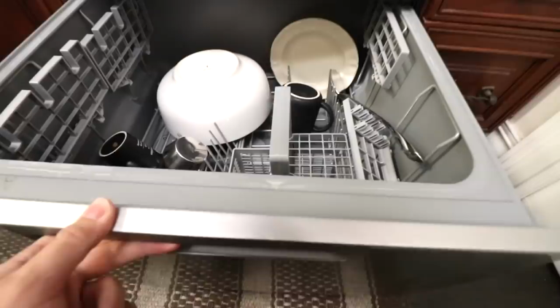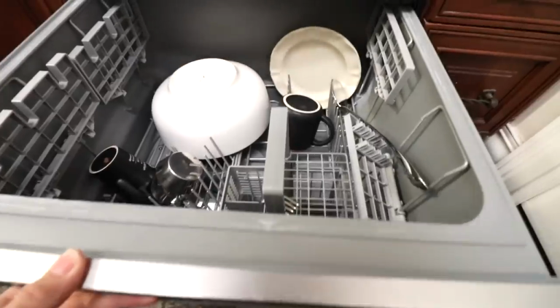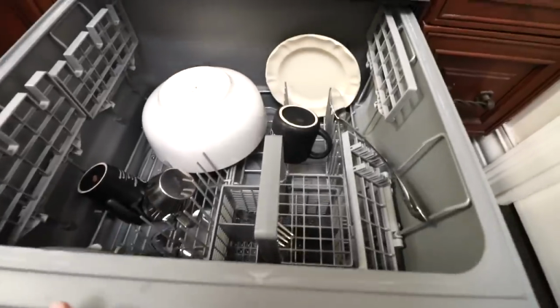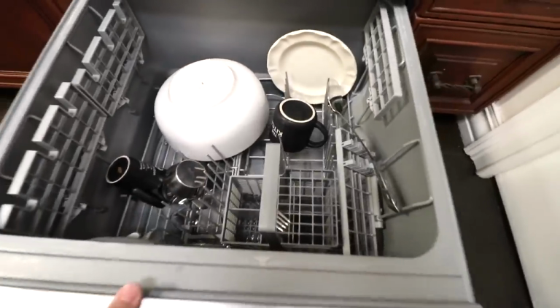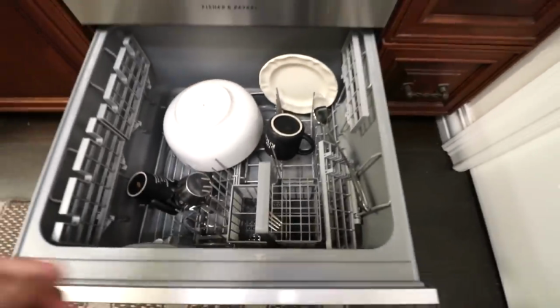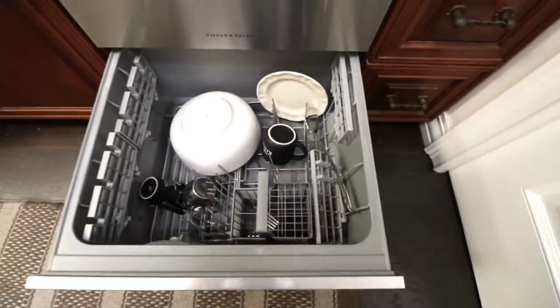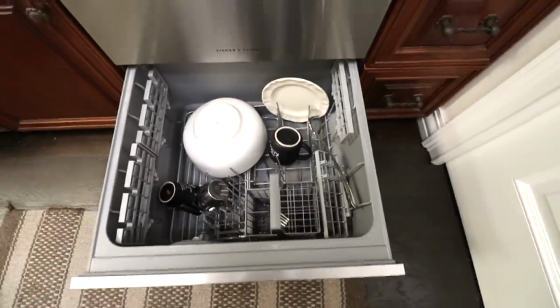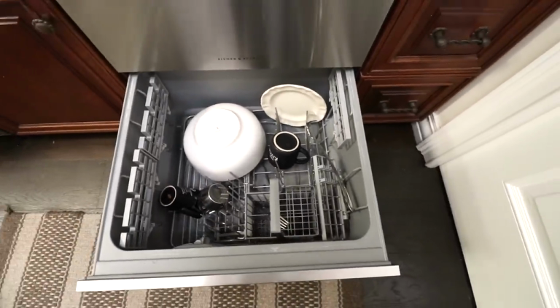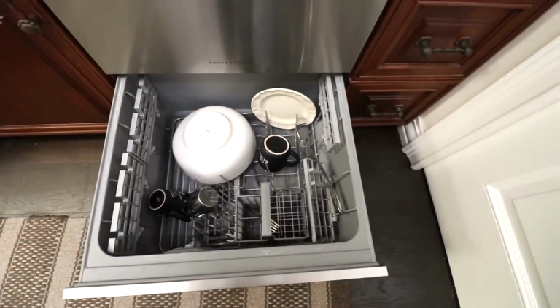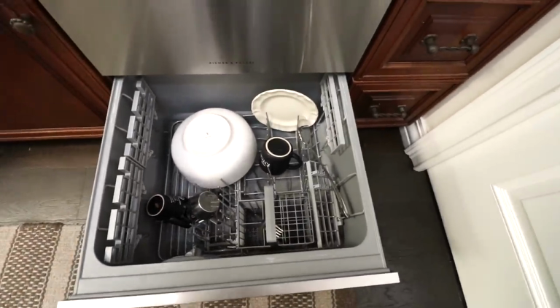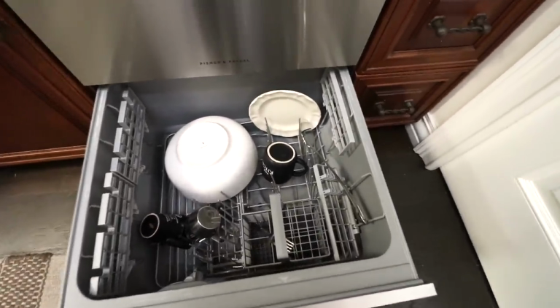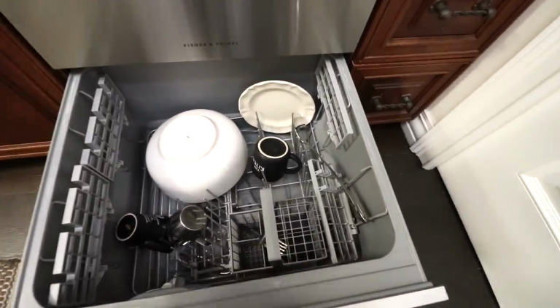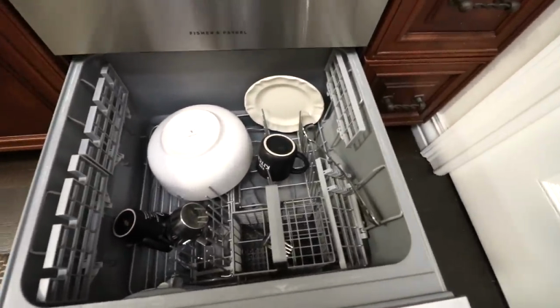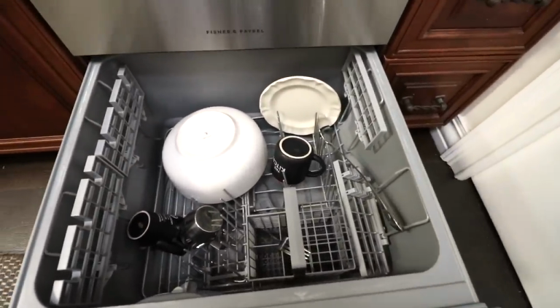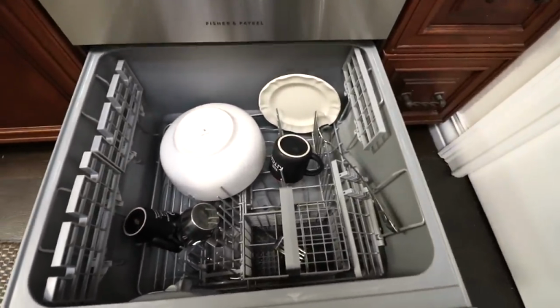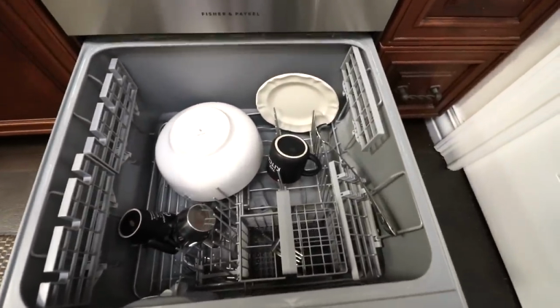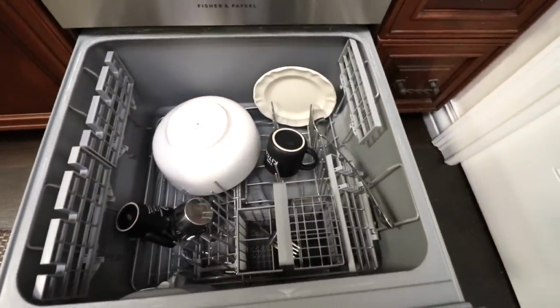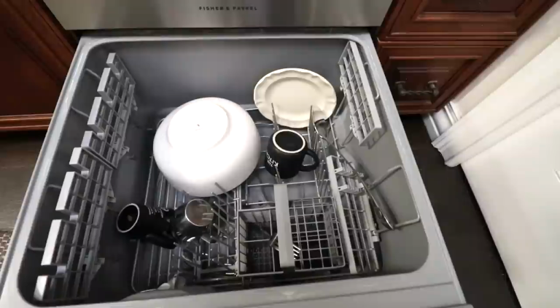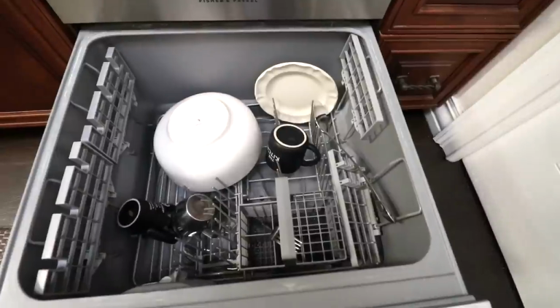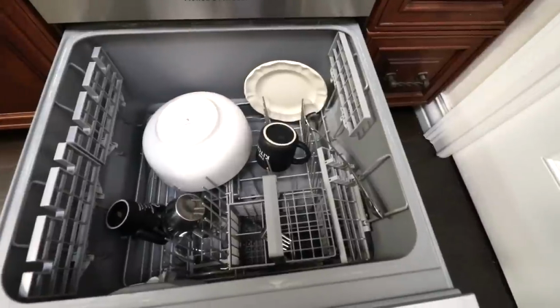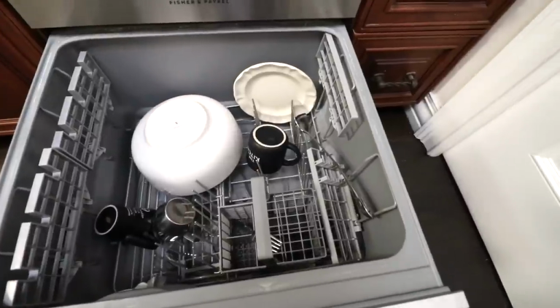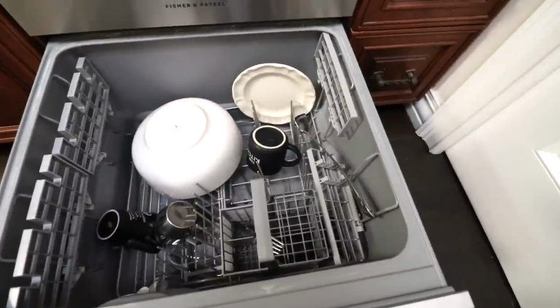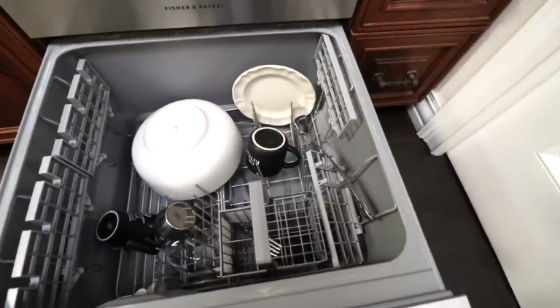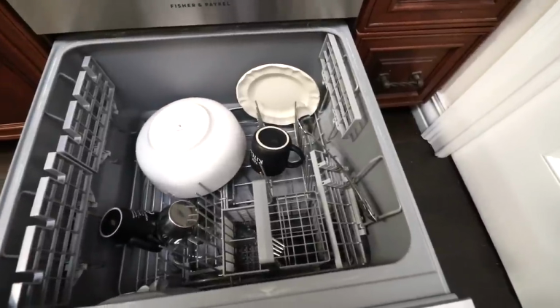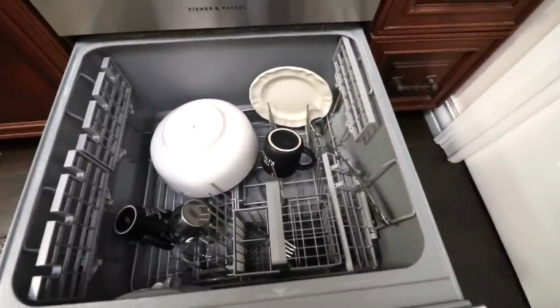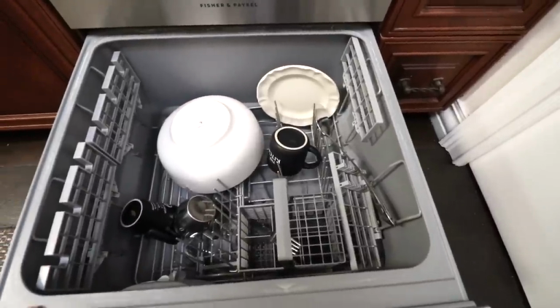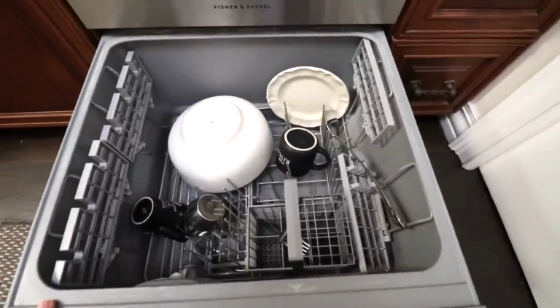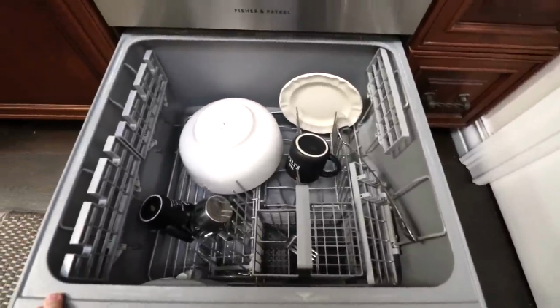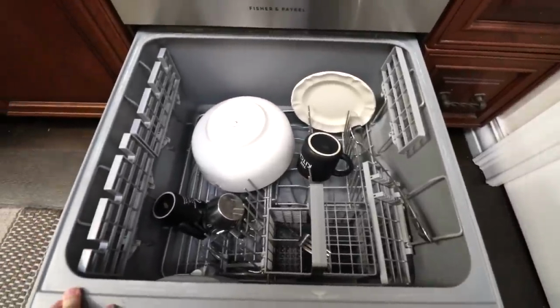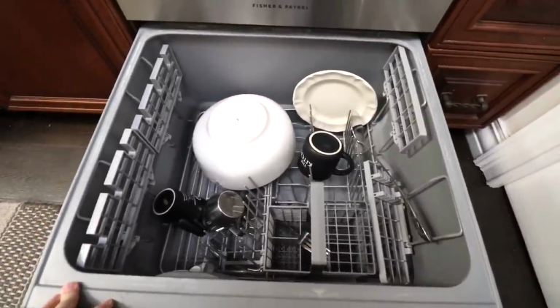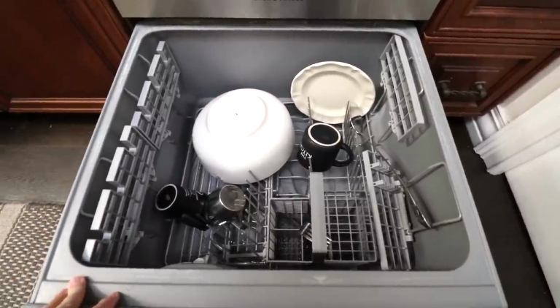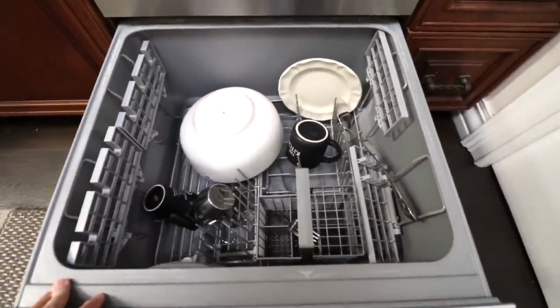Here's our bottom dish drawer with some dishes in it. Same layout, same everything. The only difference is it's just a little bit shorter than the top drawer.